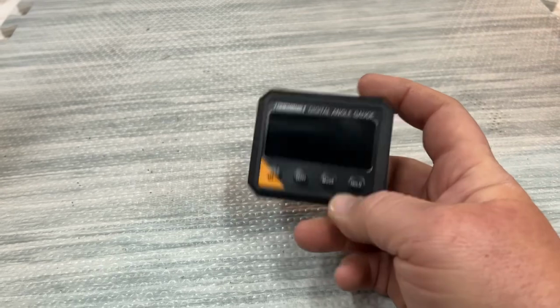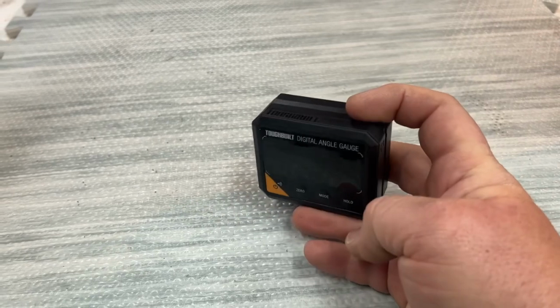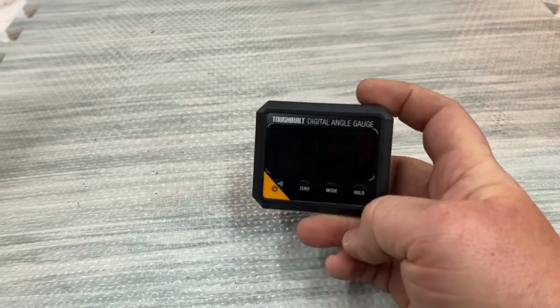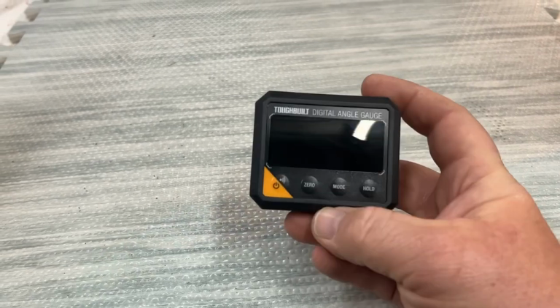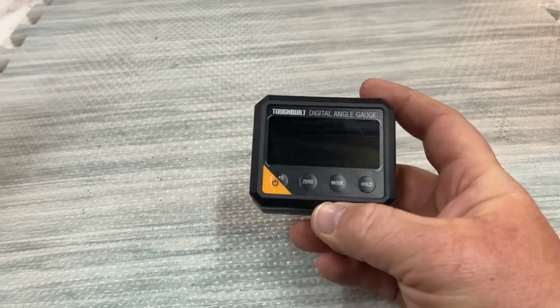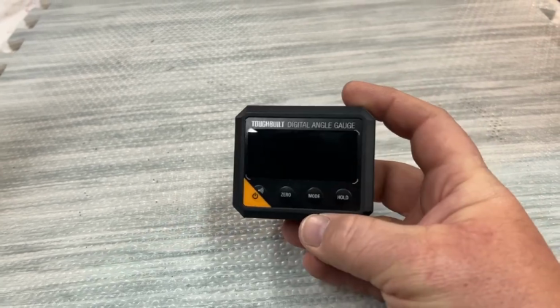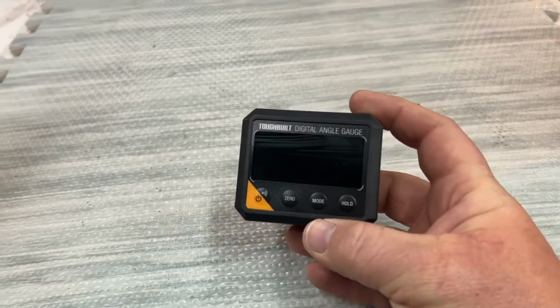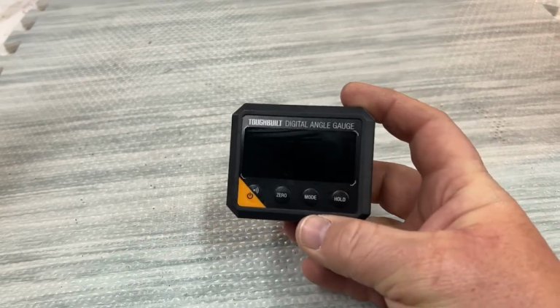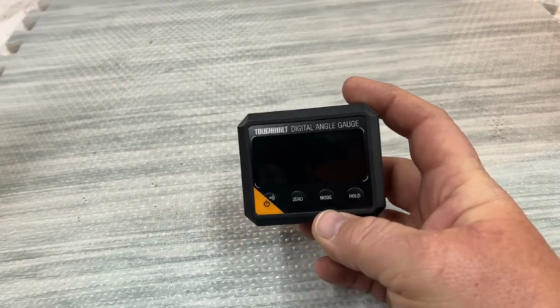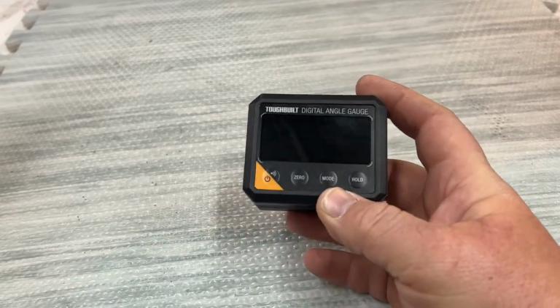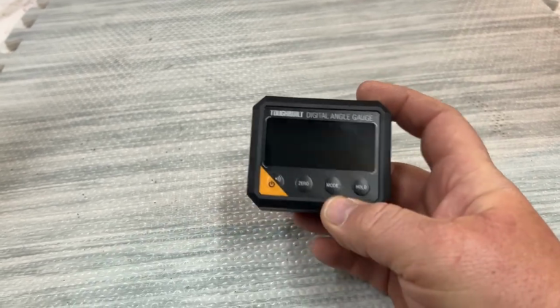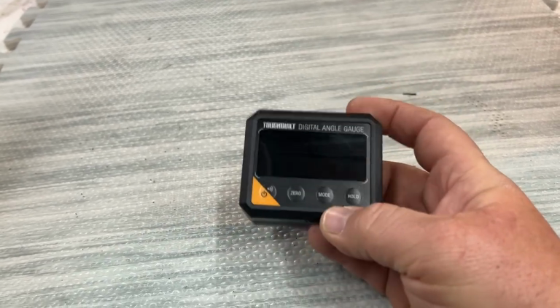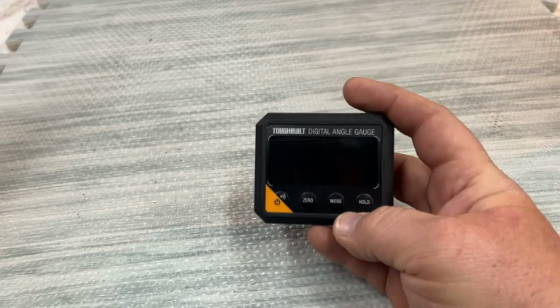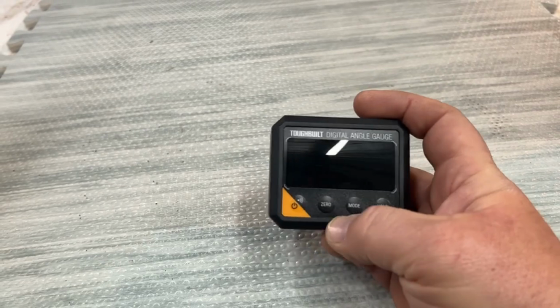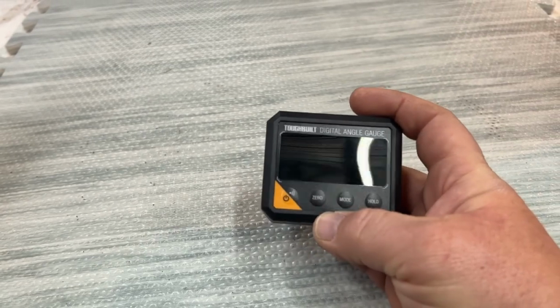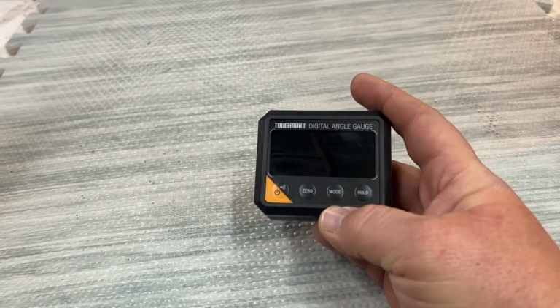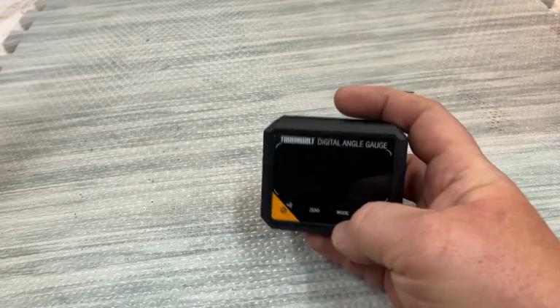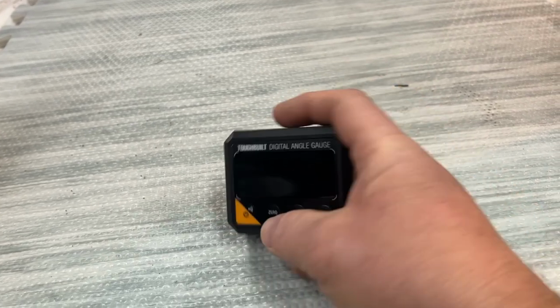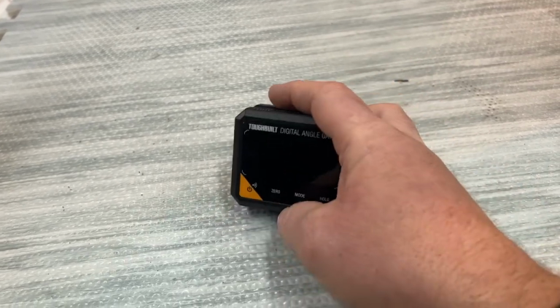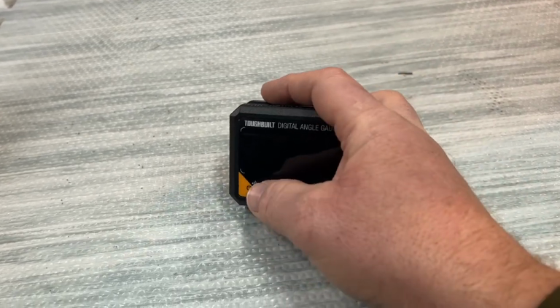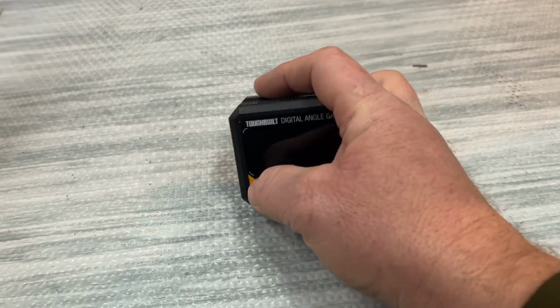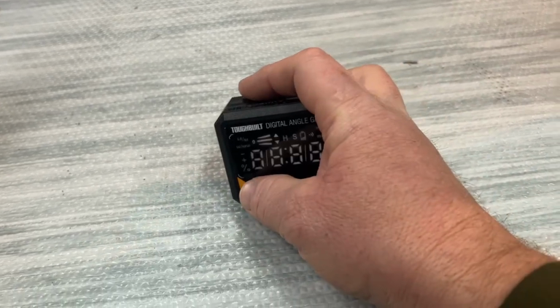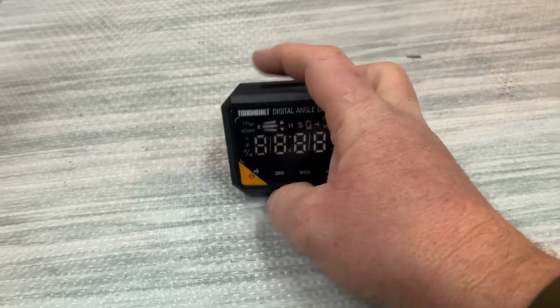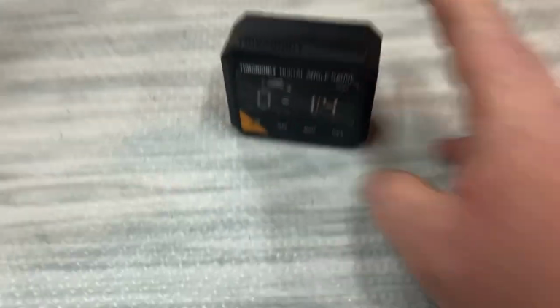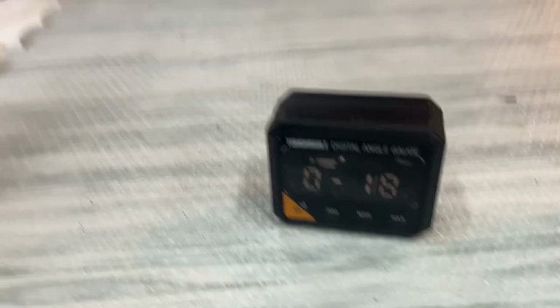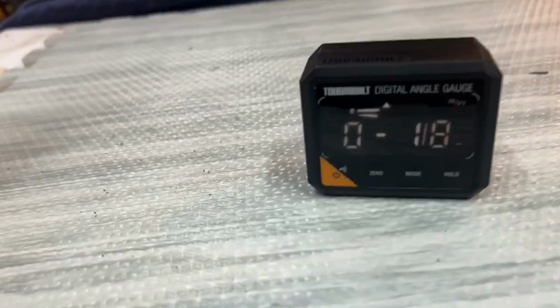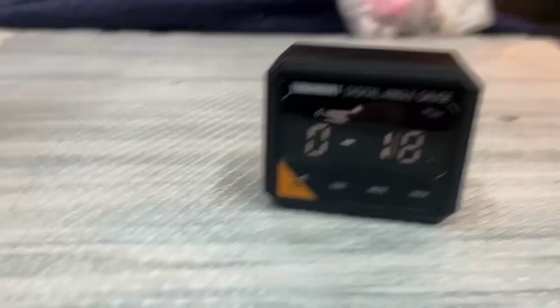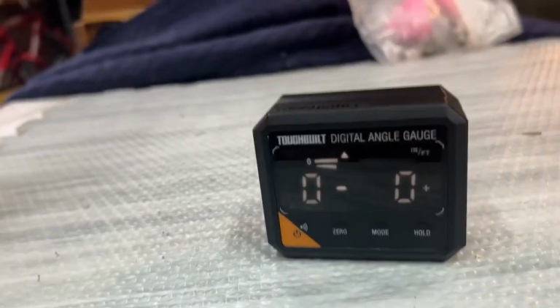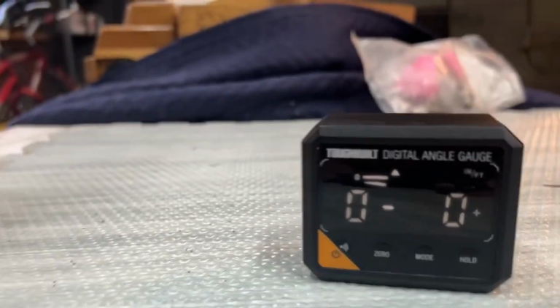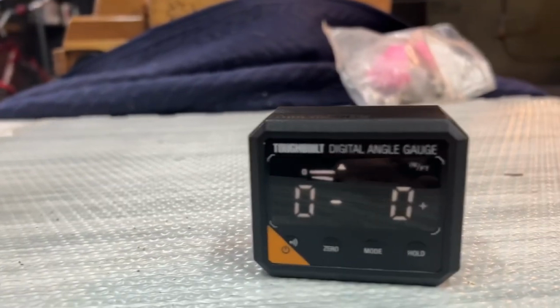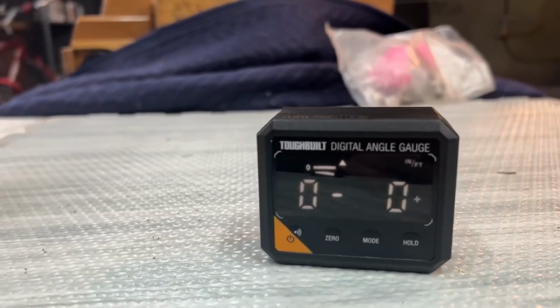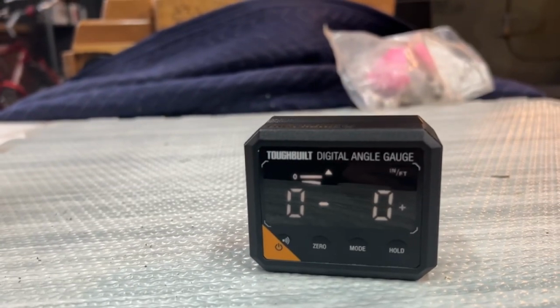I'm not going to use it for anything fancy. It's got different modes. I'm going to turn it on here for you and show you.